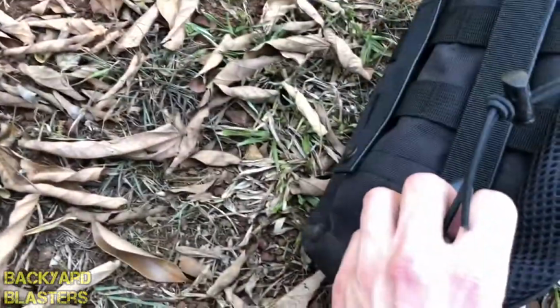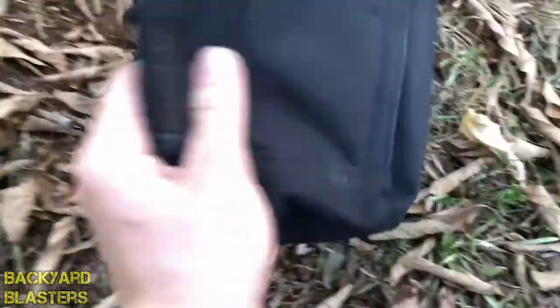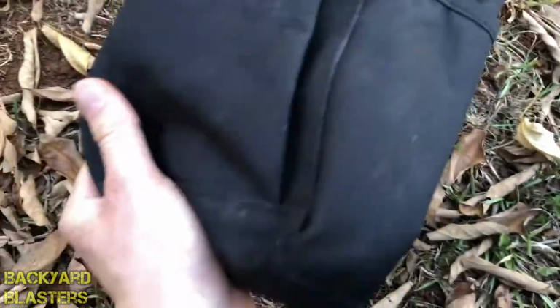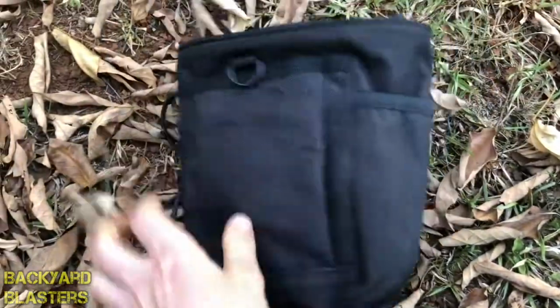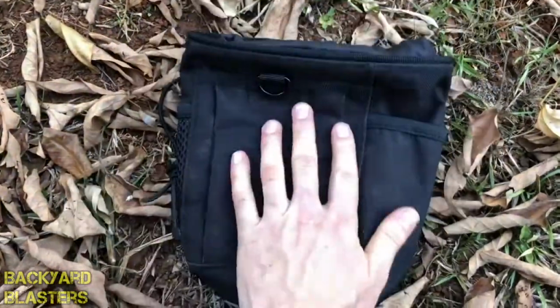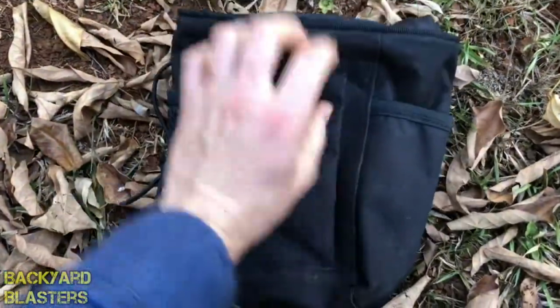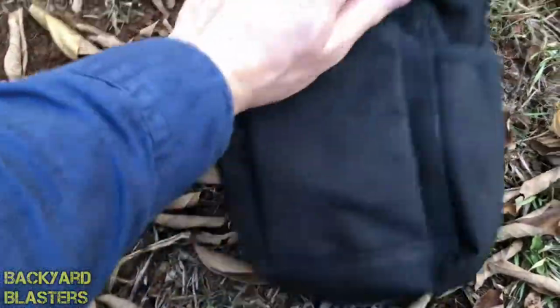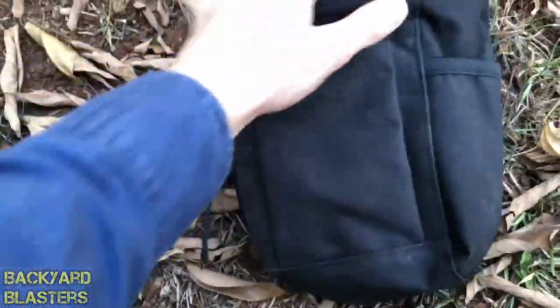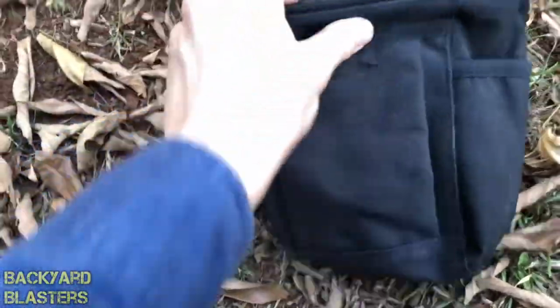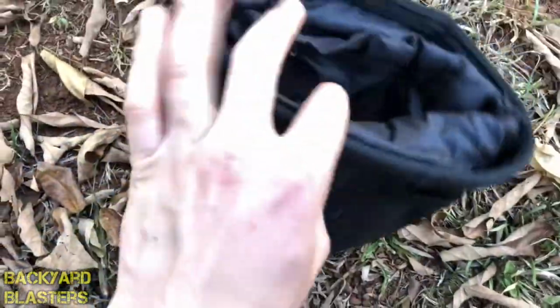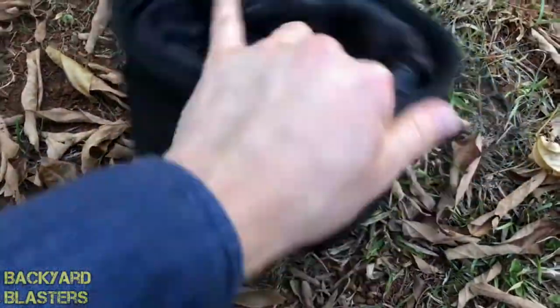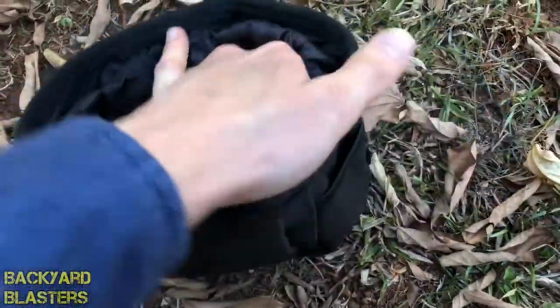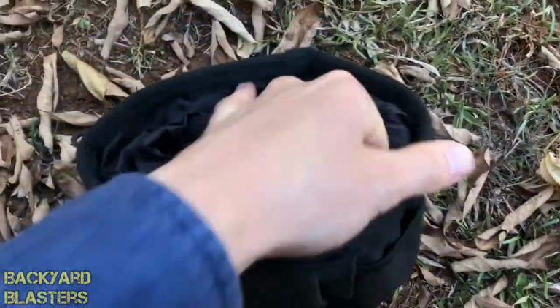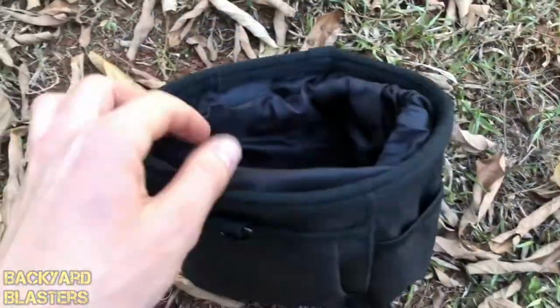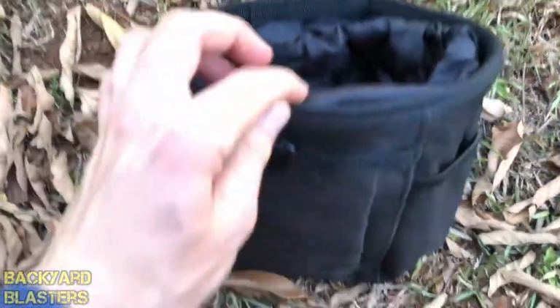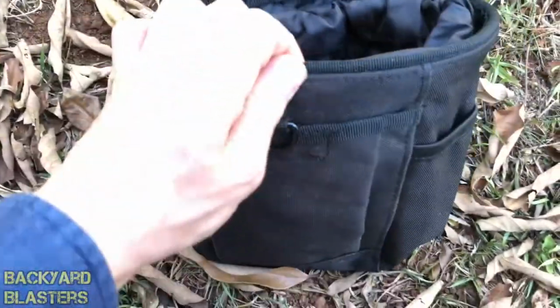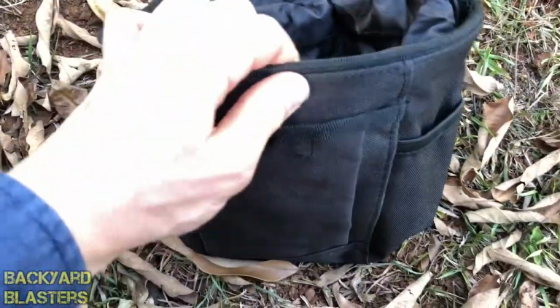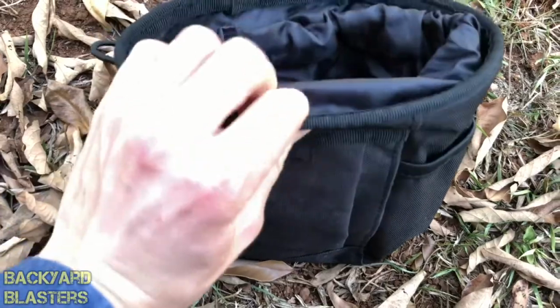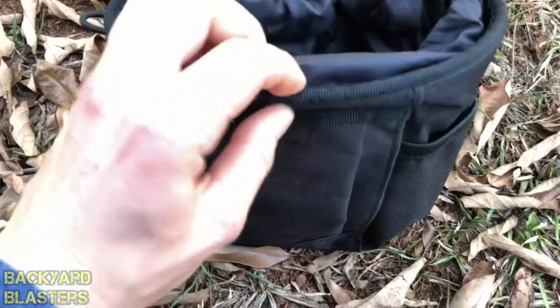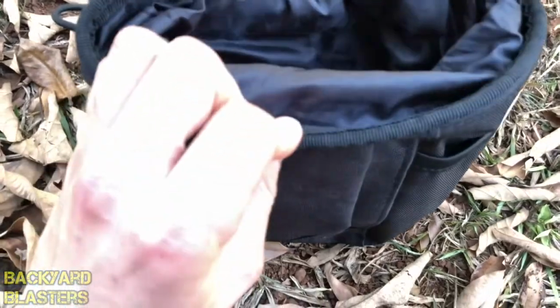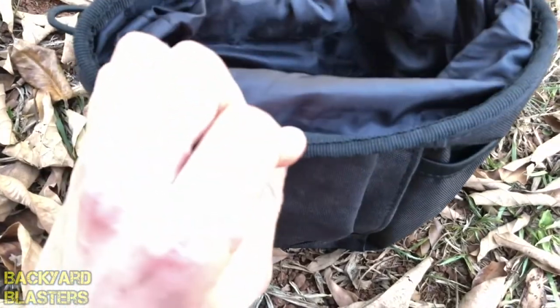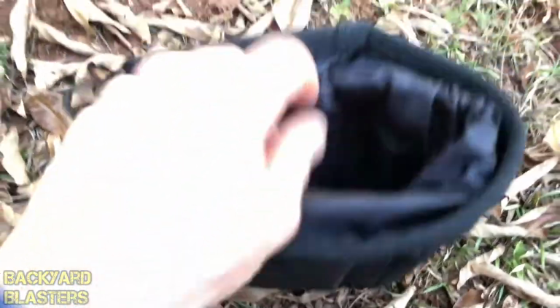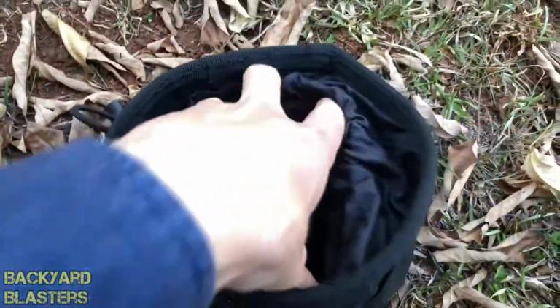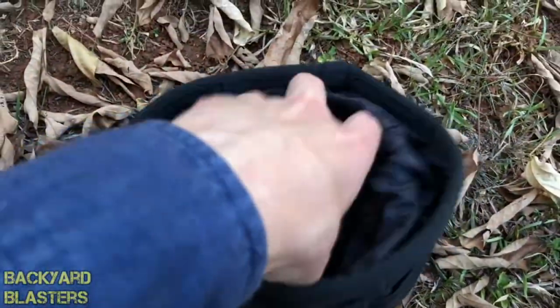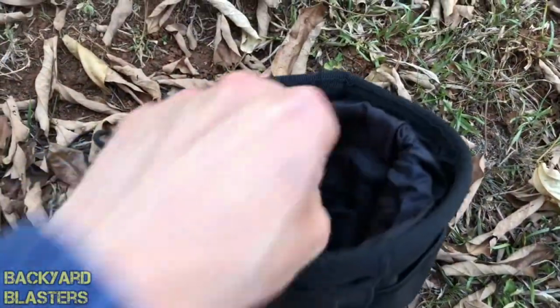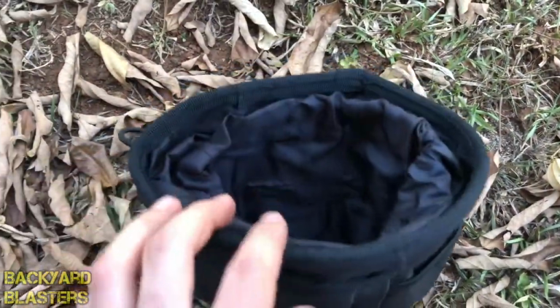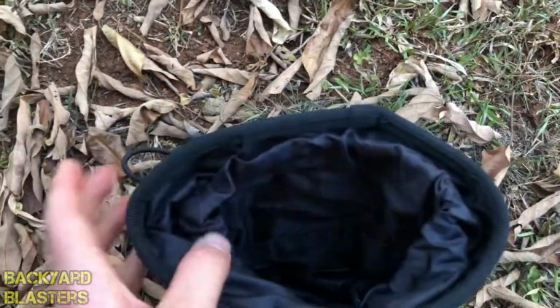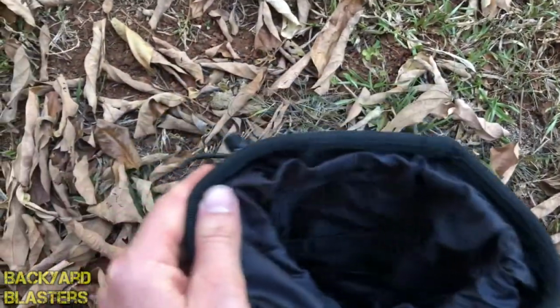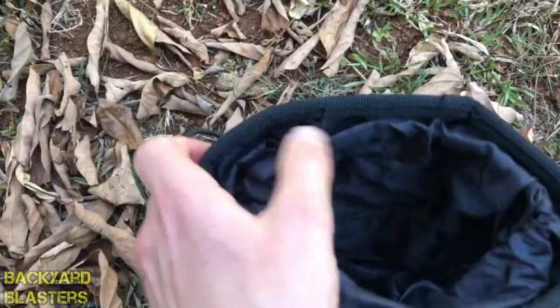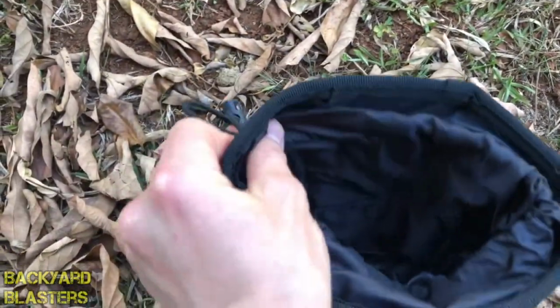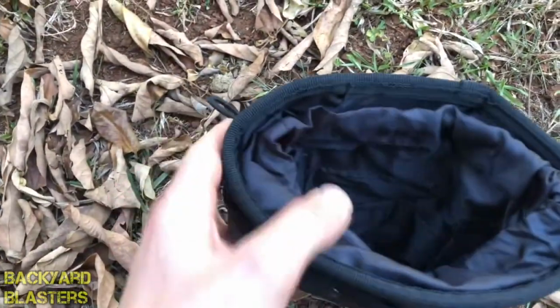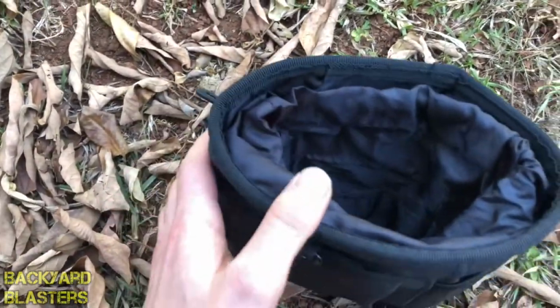It's very well made — heavy duty — and the top of it is reinforced quite well so that it holds its shape. It's quite rigid, which is good.